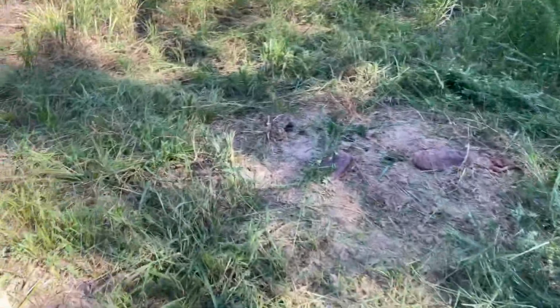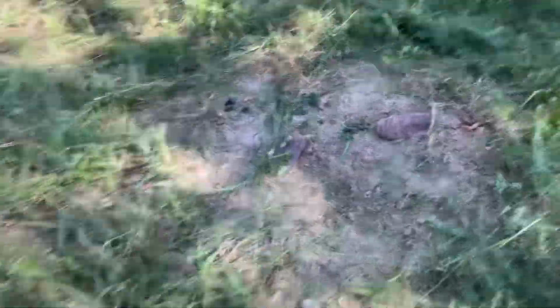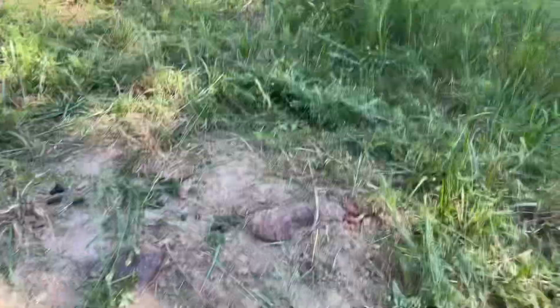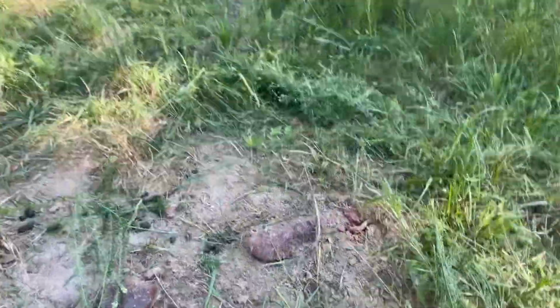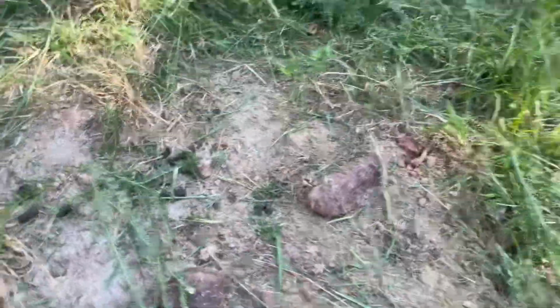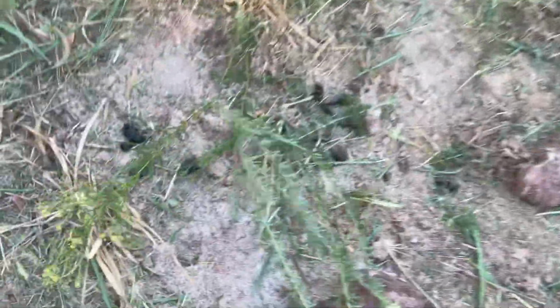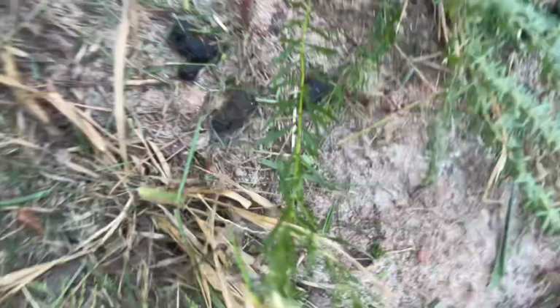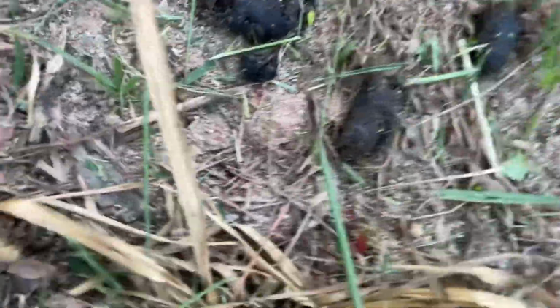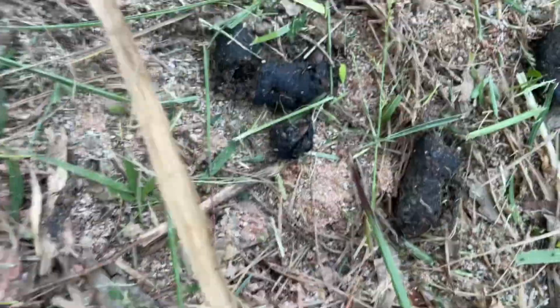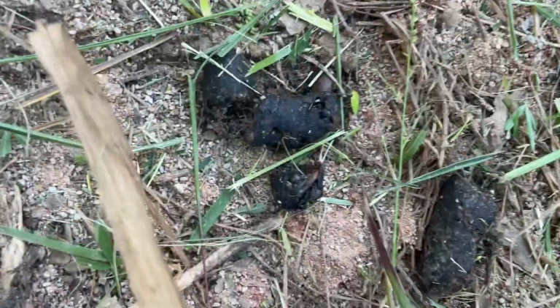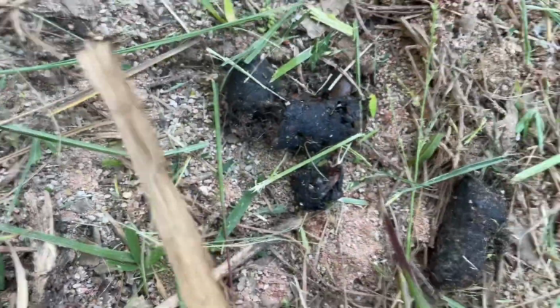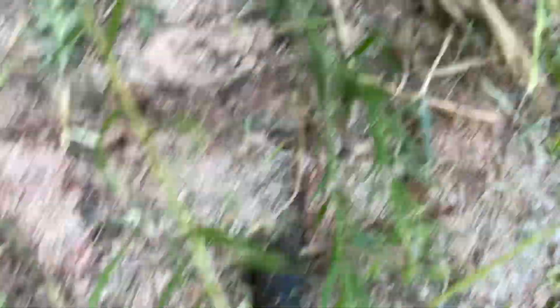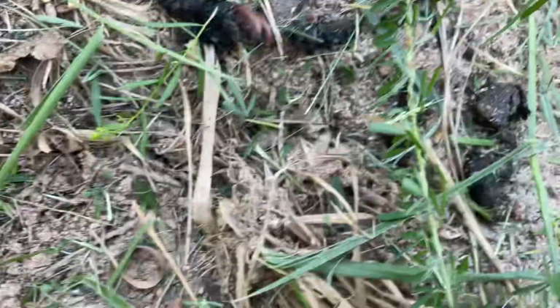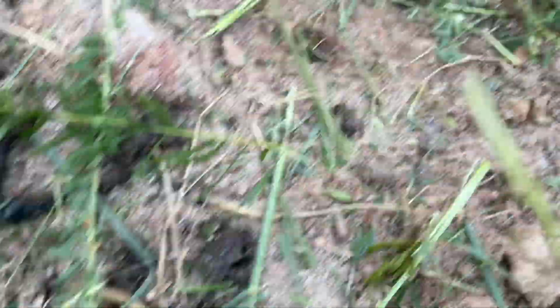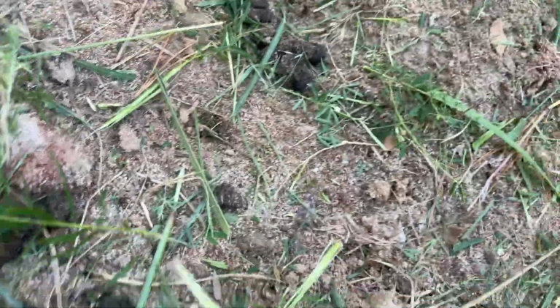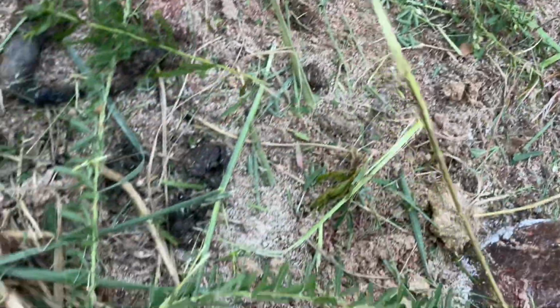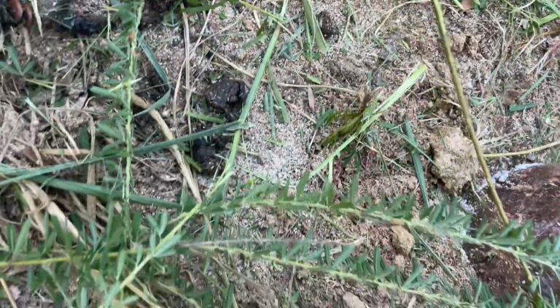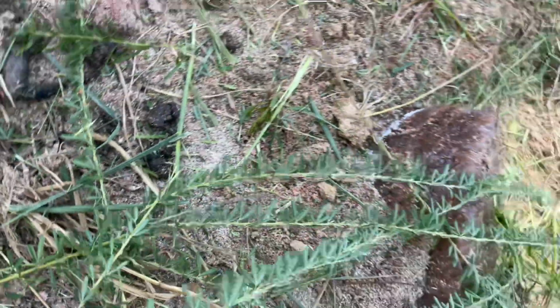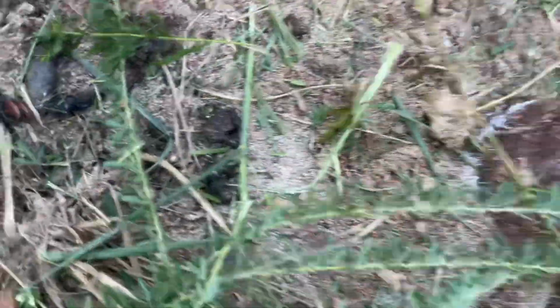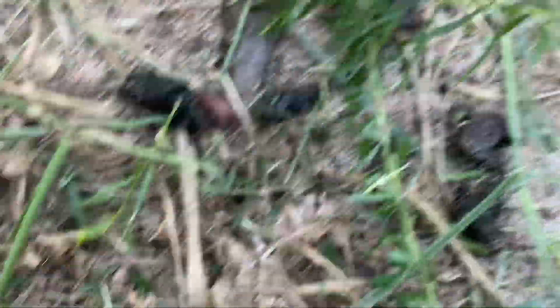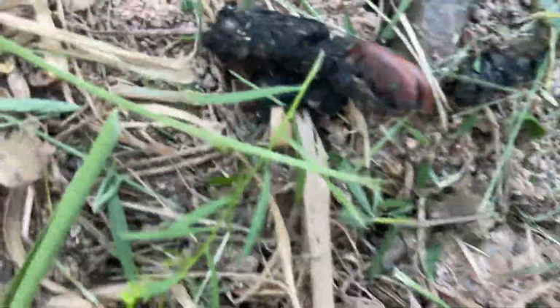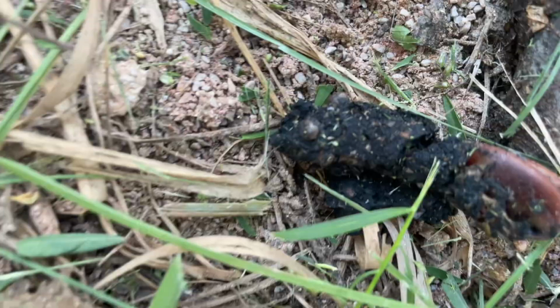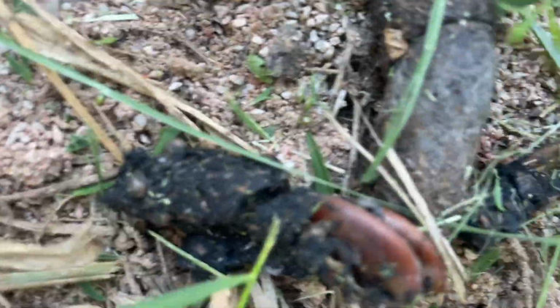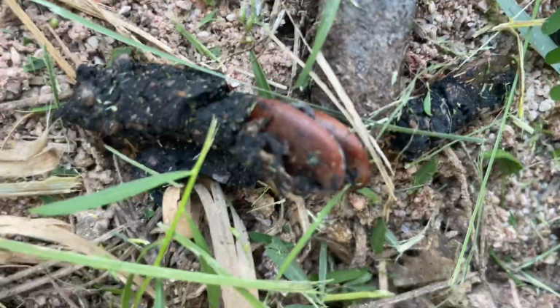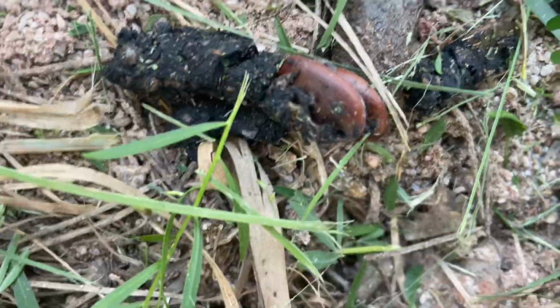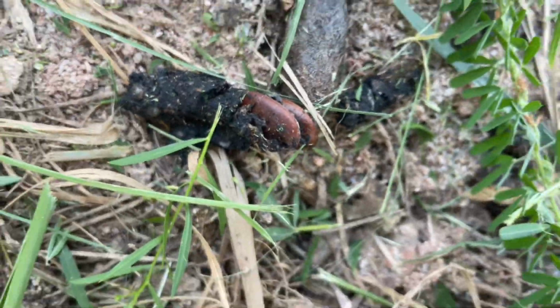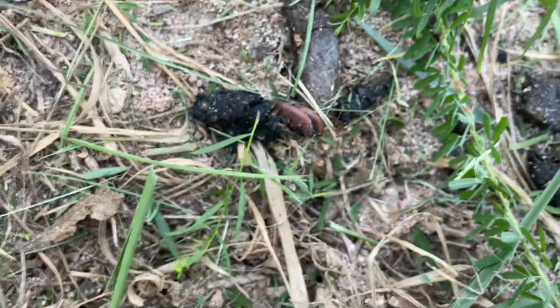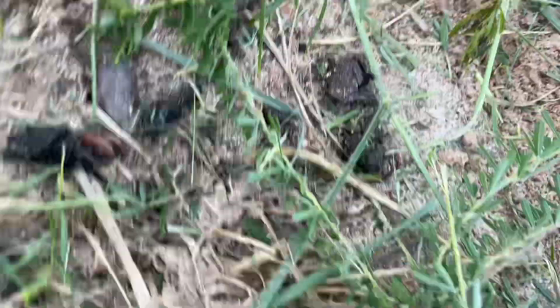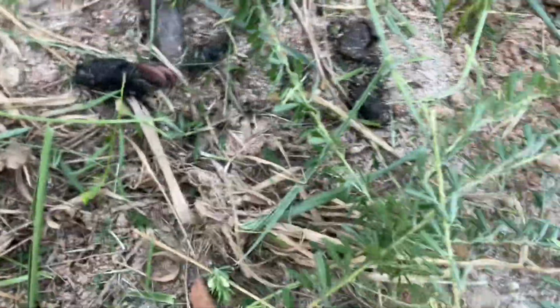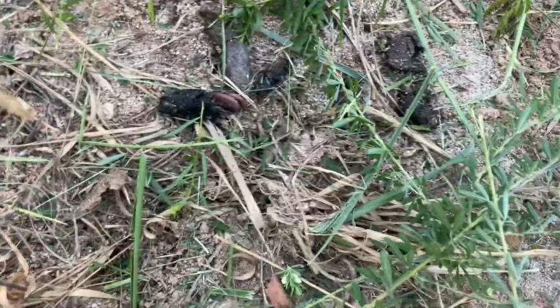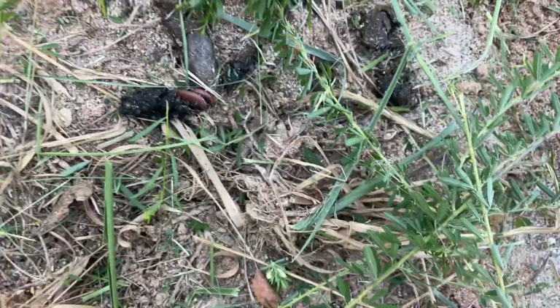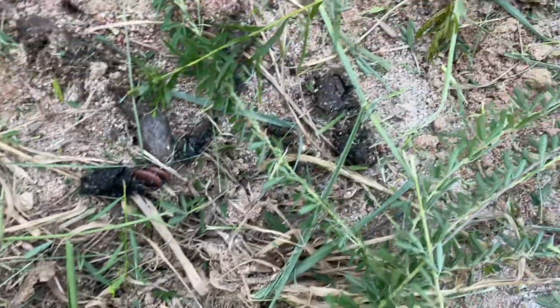Look what I found. That ain't no deer dookie — that is coyote dookie, or maybe raccoon dookie. I have no clue what's in that. I might even get cancelled, I don't even know.